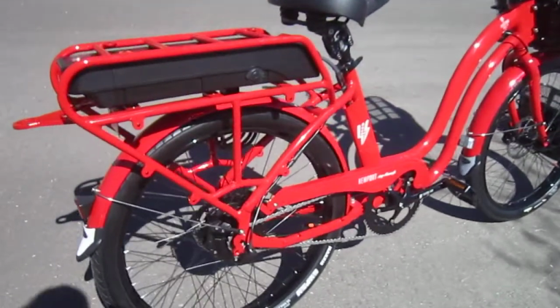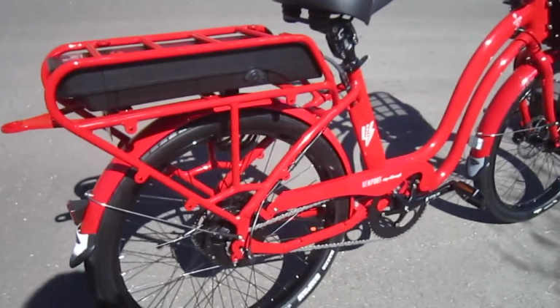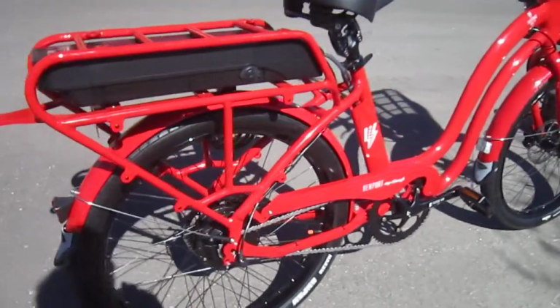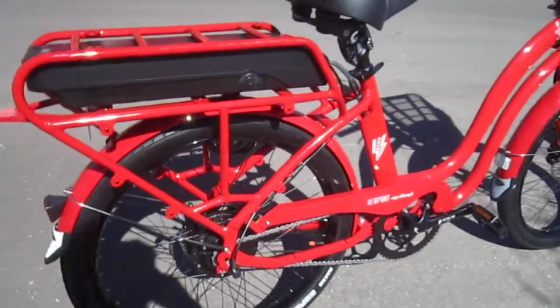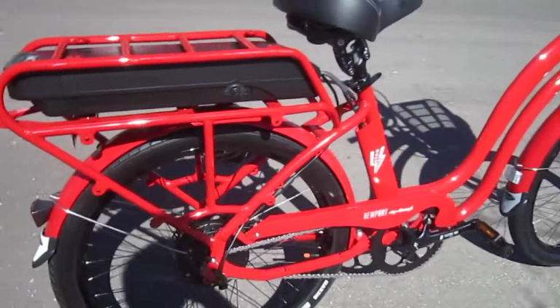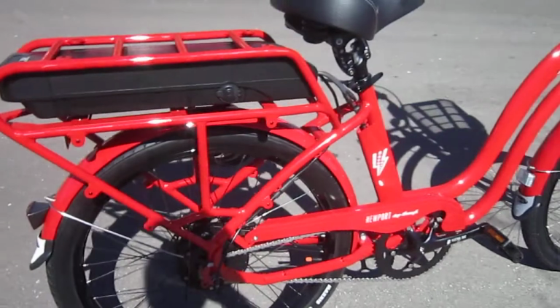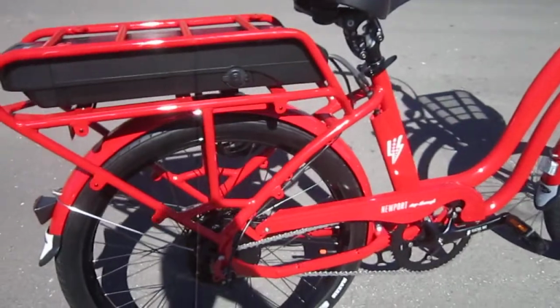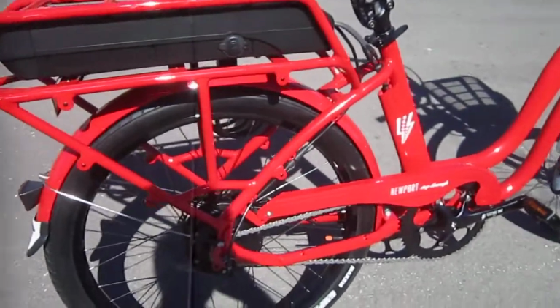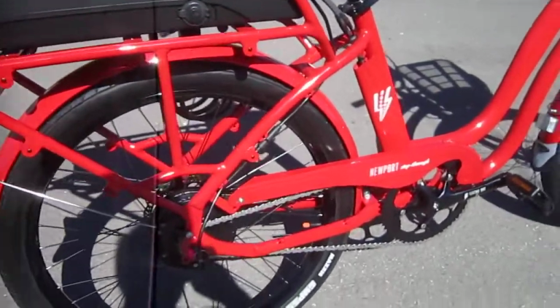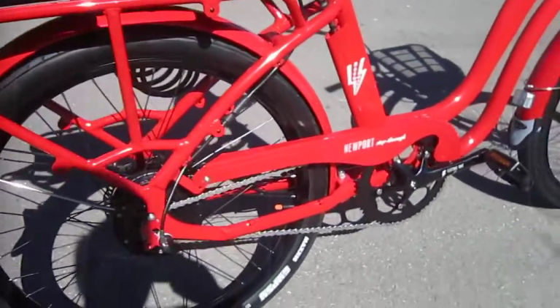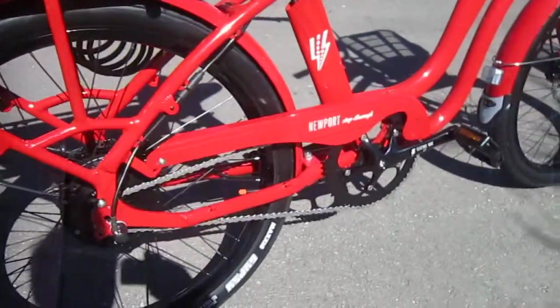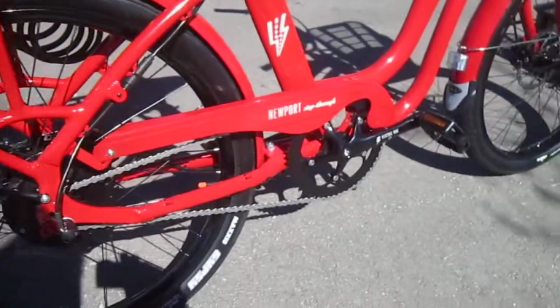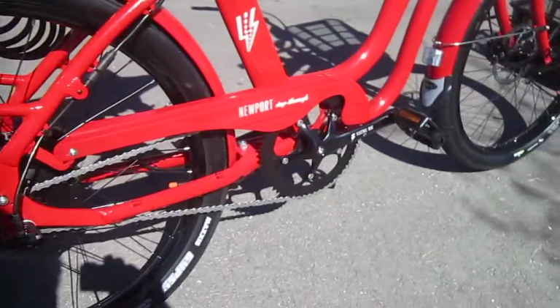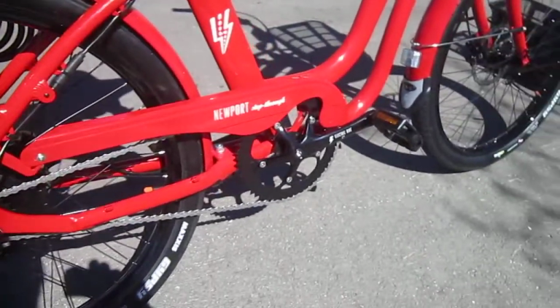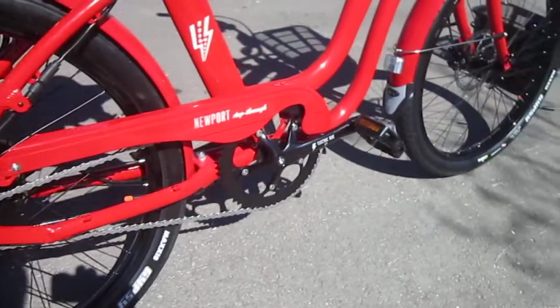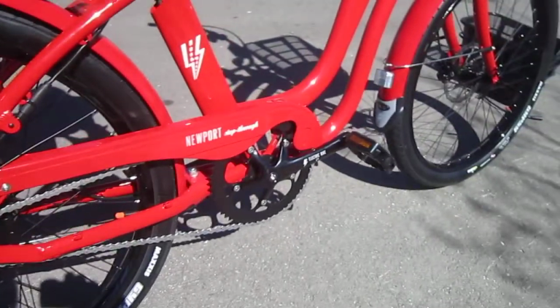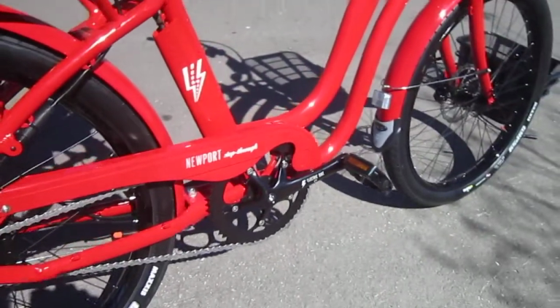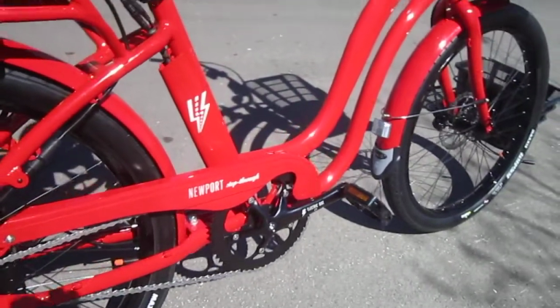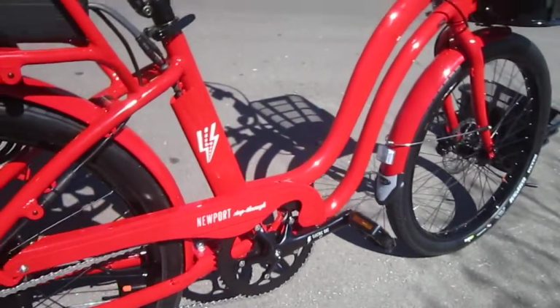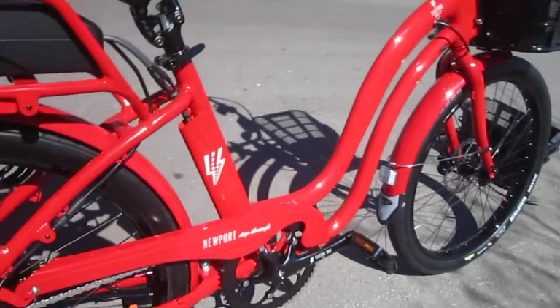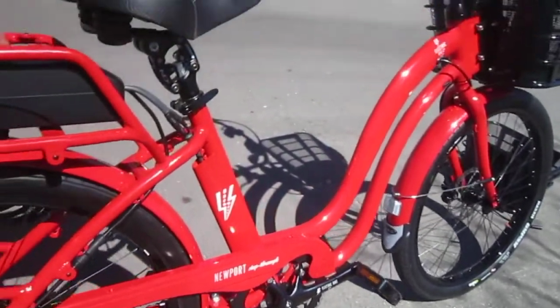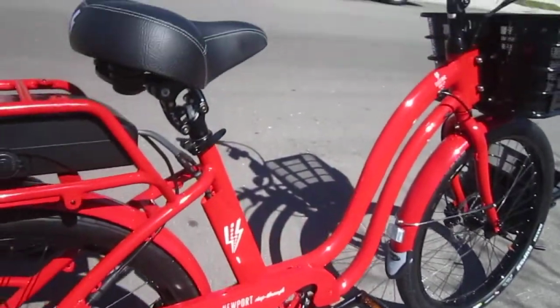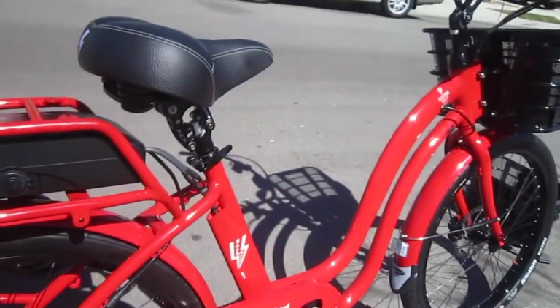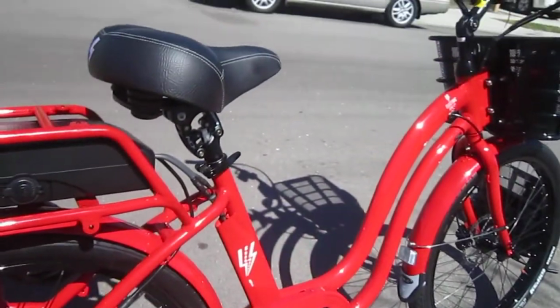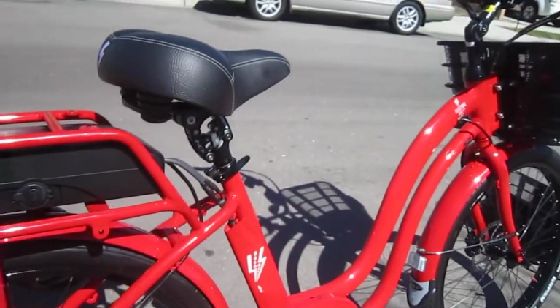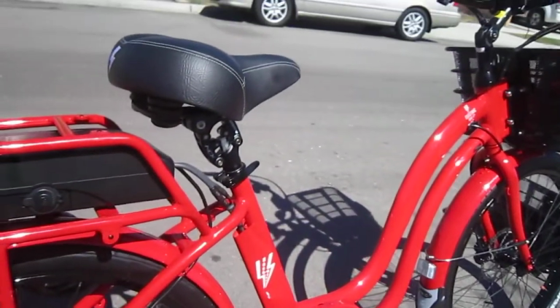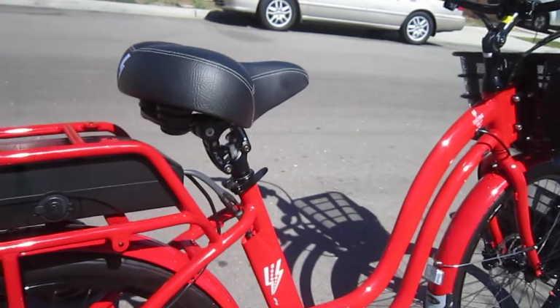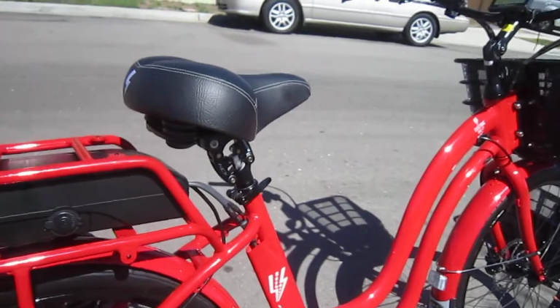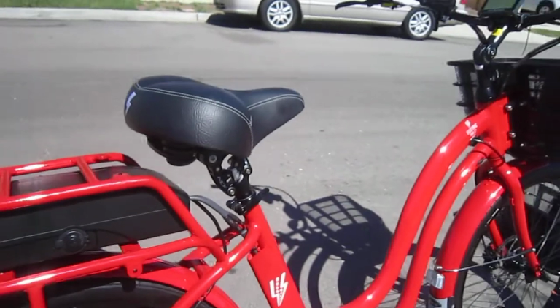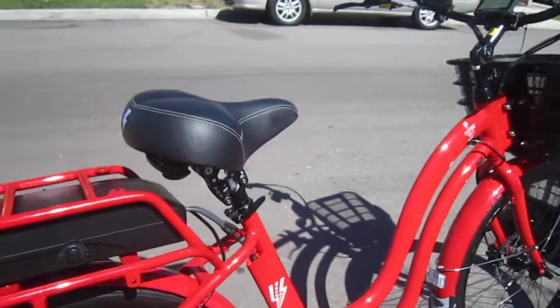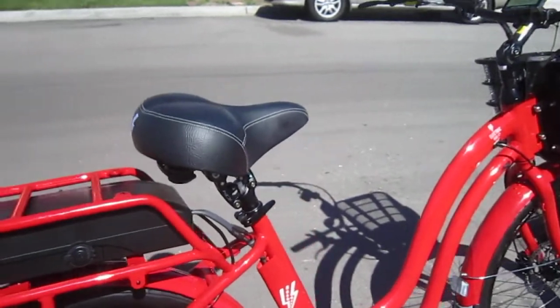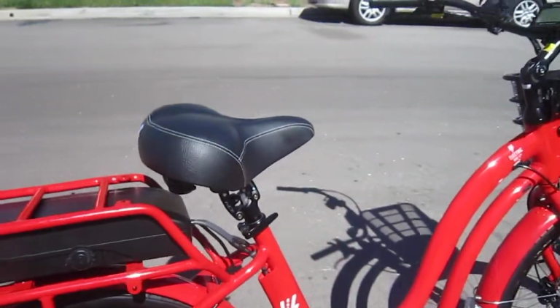Disc brakes out front and back — hydraulics. And they've got a suspension seat post on this one, which is kind of an option.